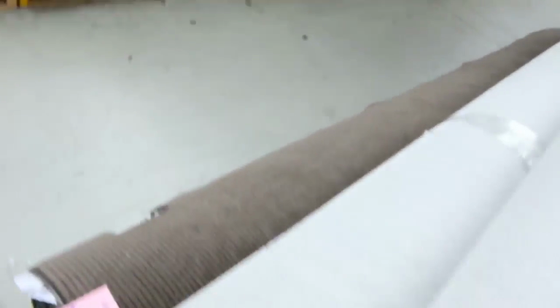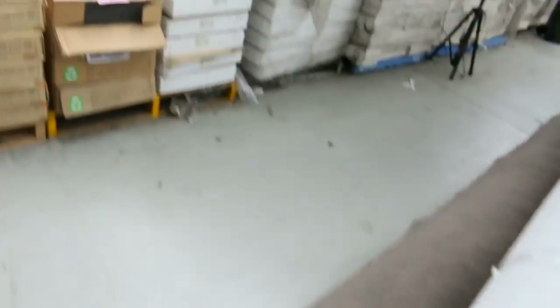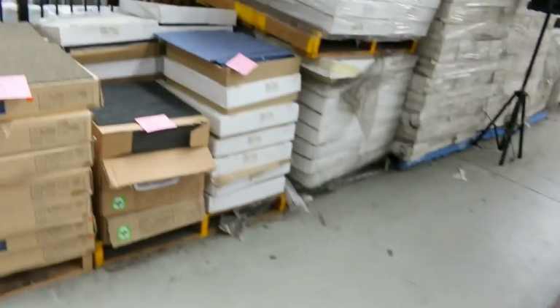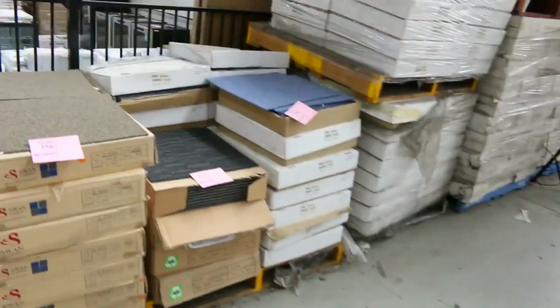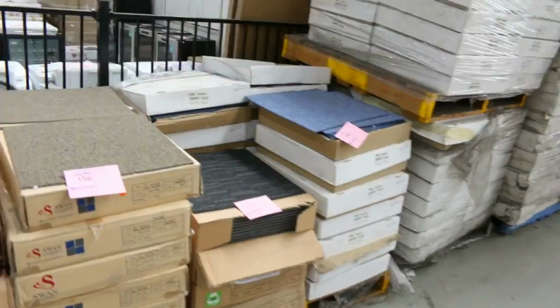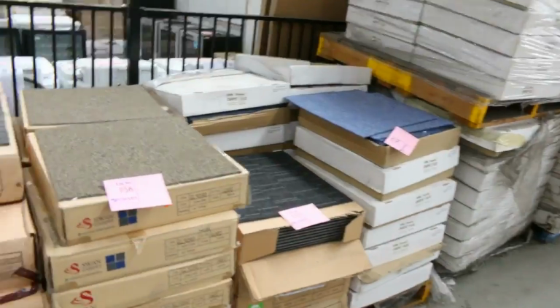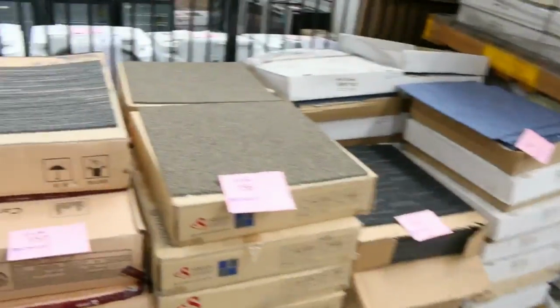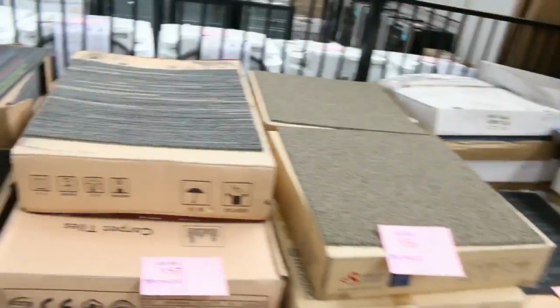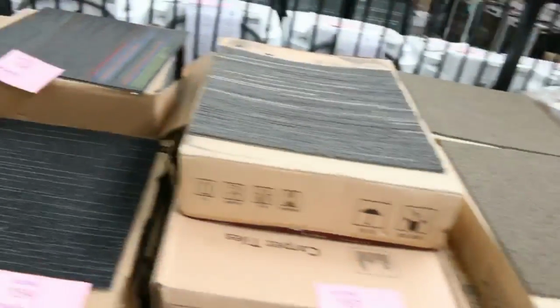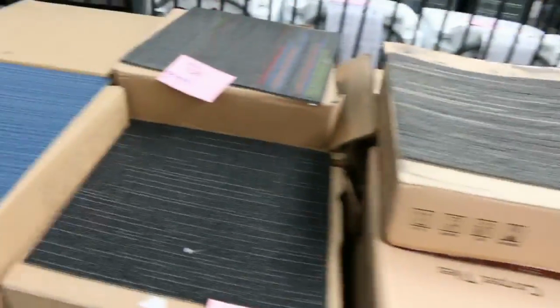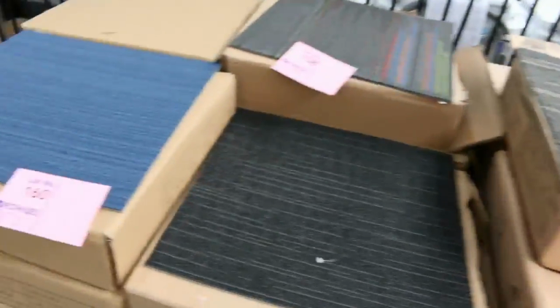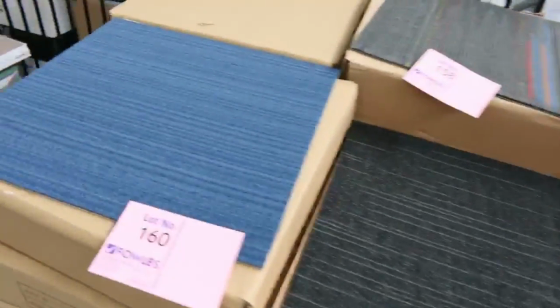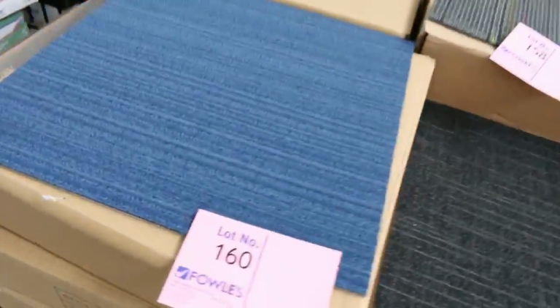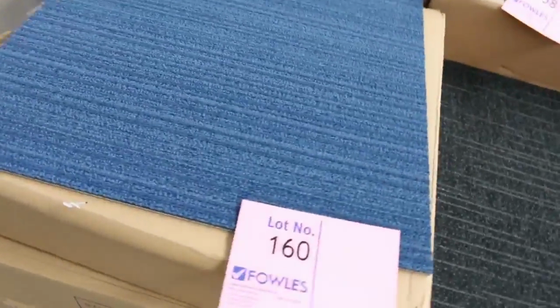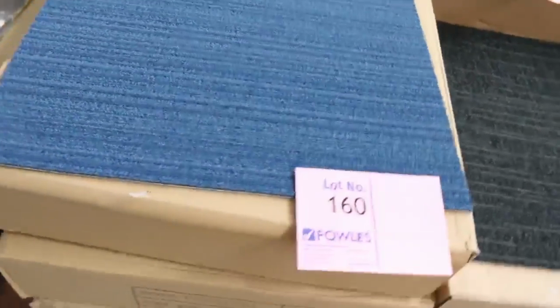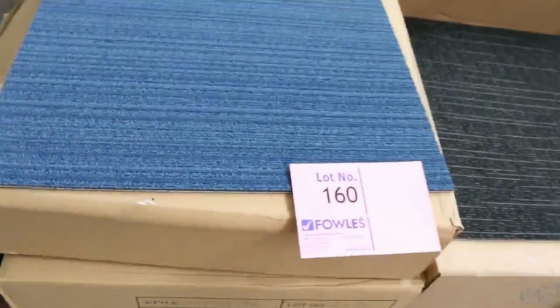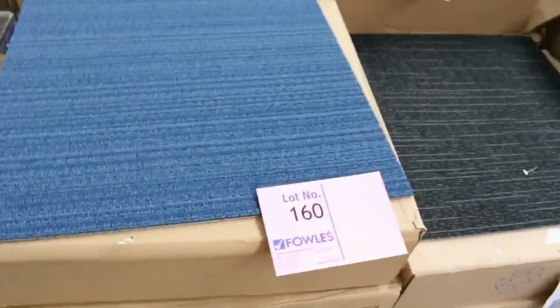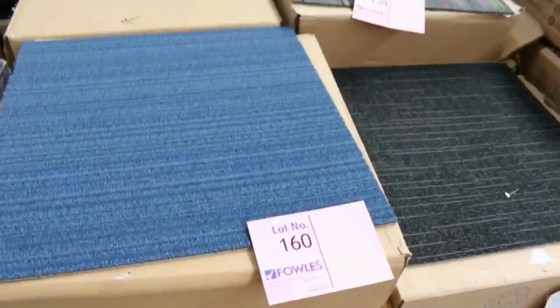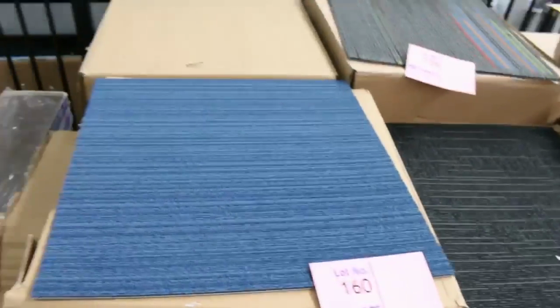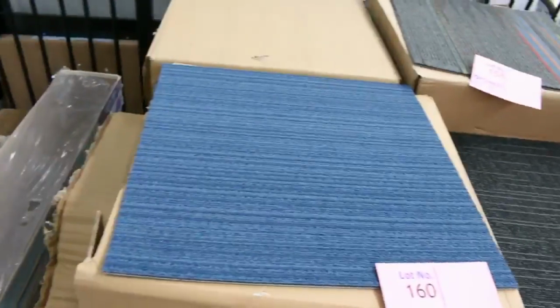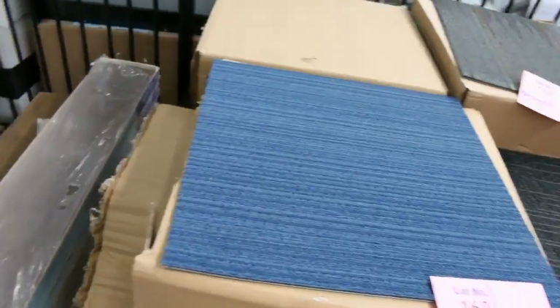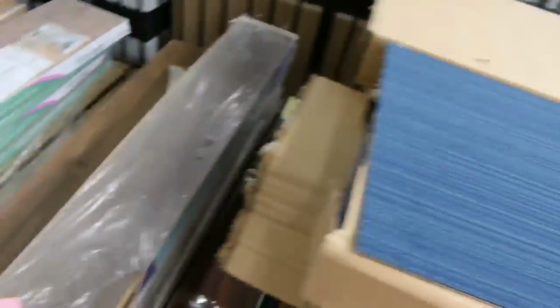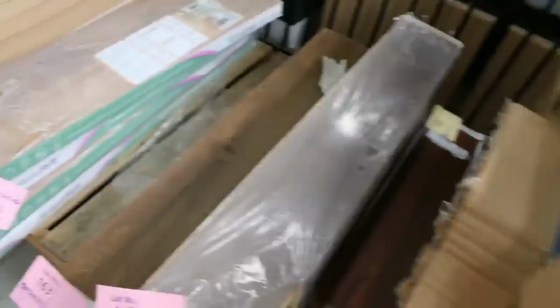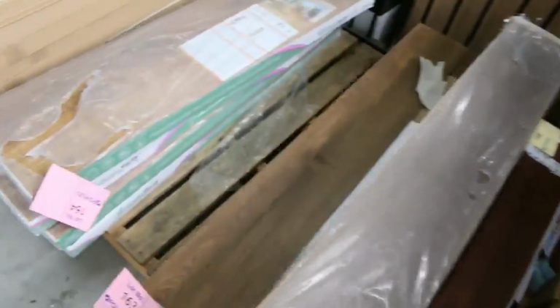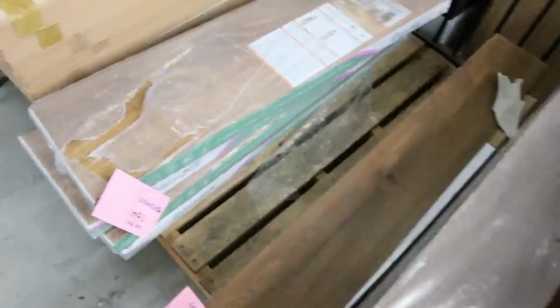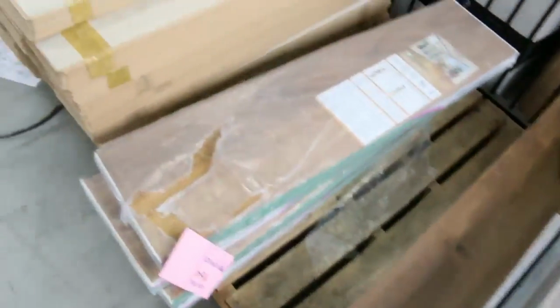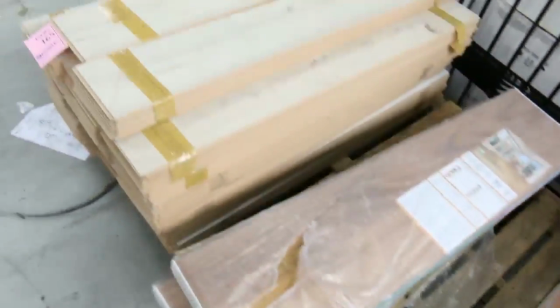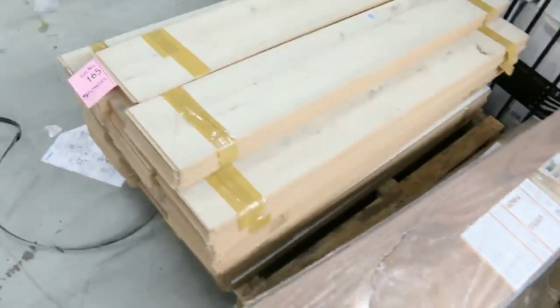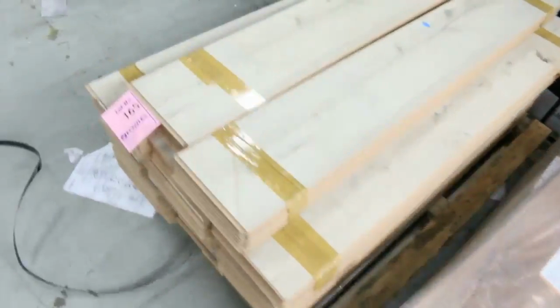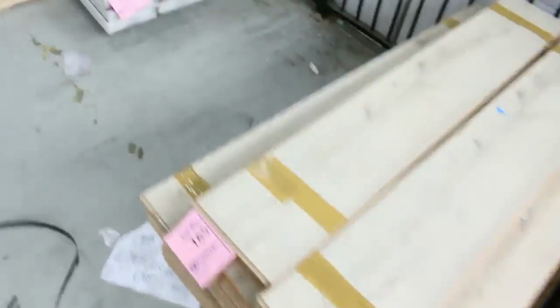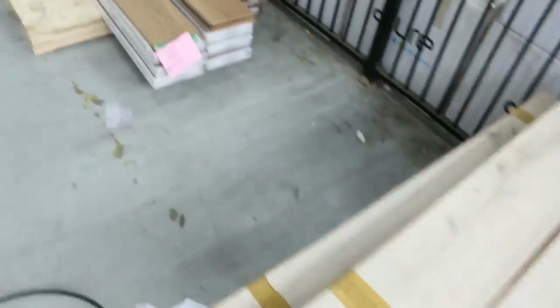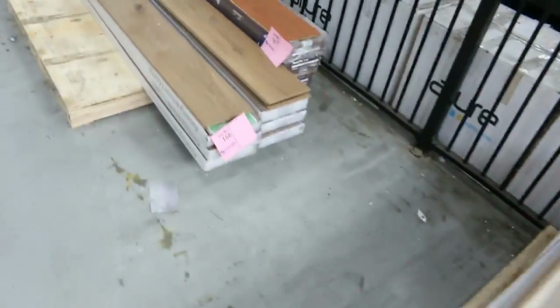We've got some carpet tiles there — the carpet tiles are selling at around about the $10 a square meter mark, and some small quantities there of floating floors starting from $5 a square meter.